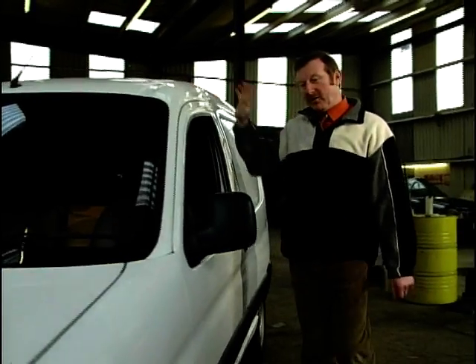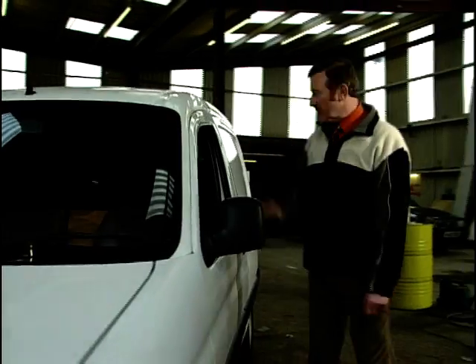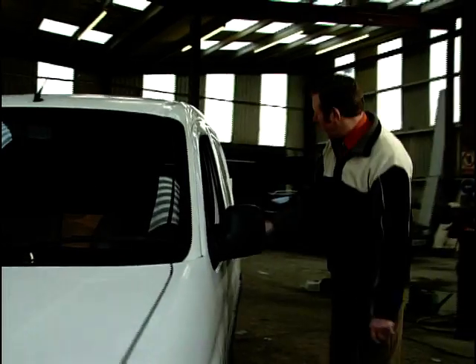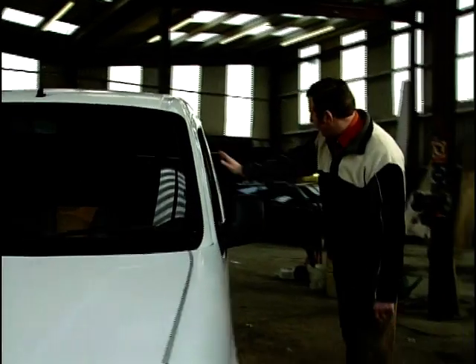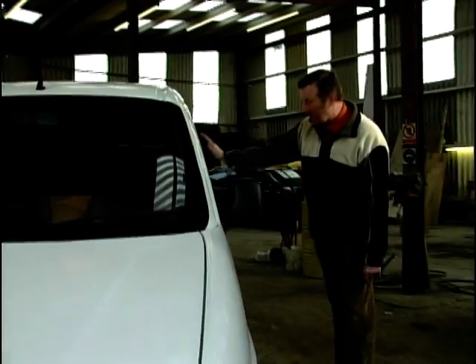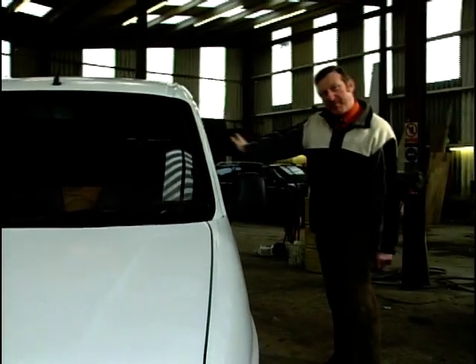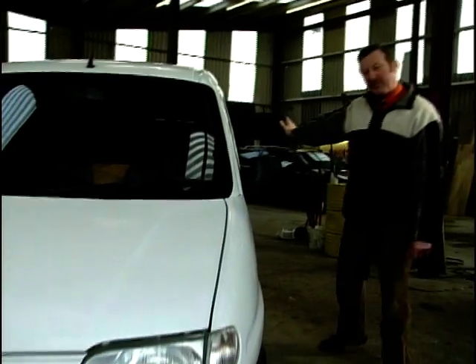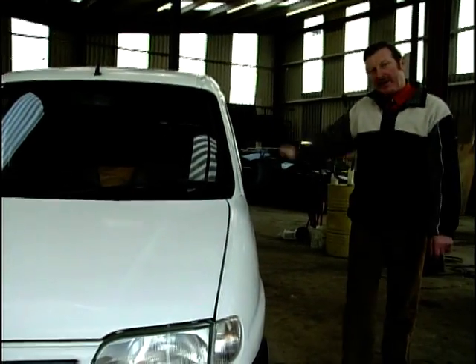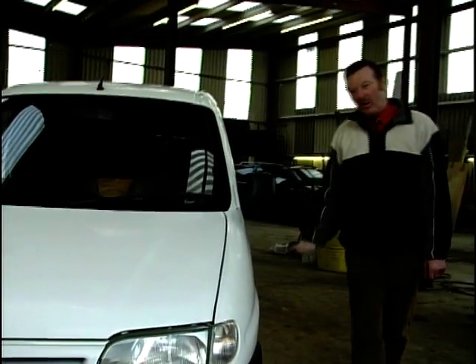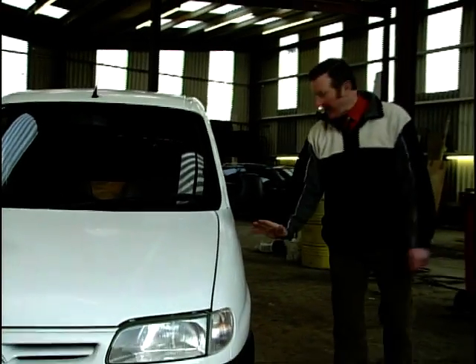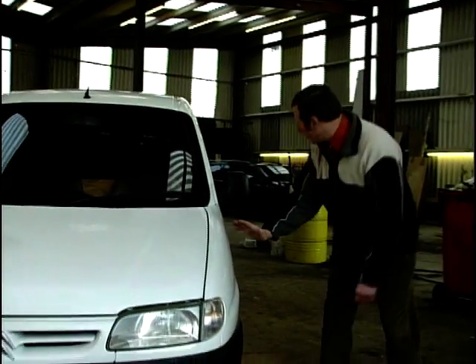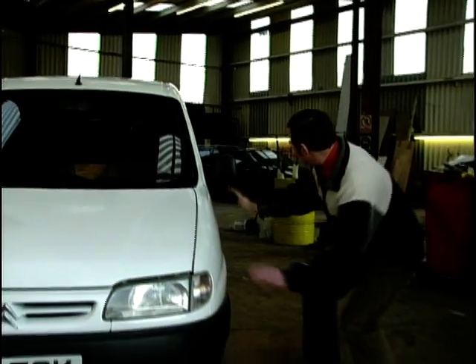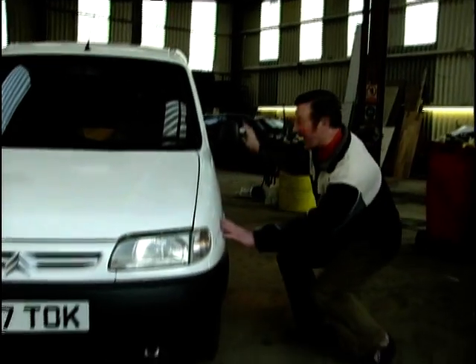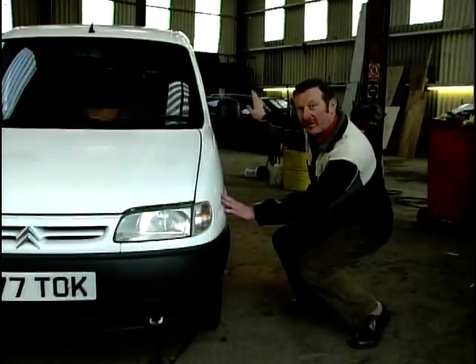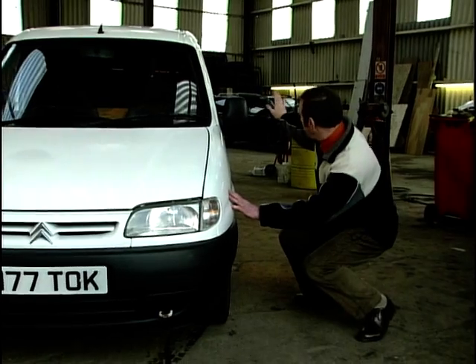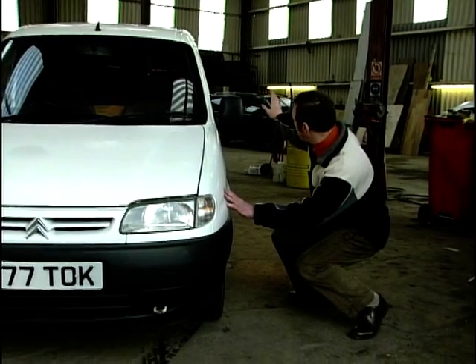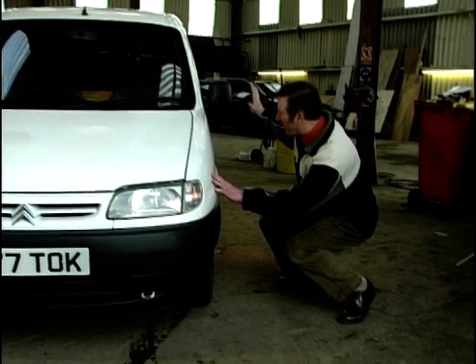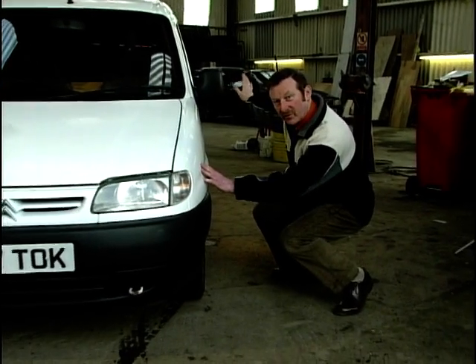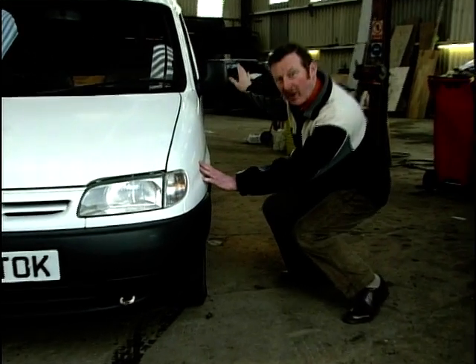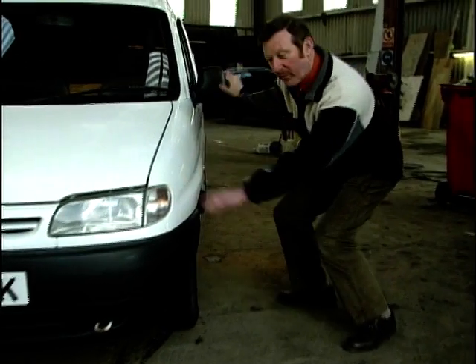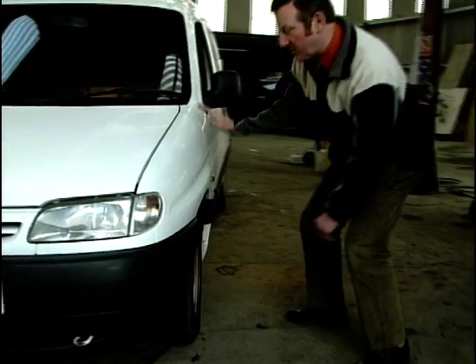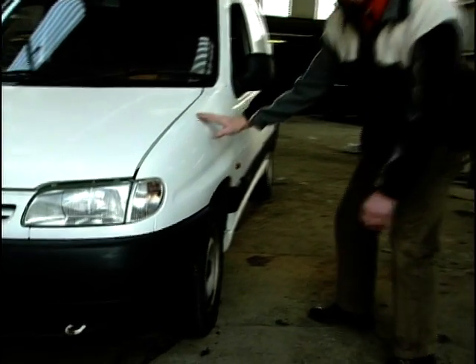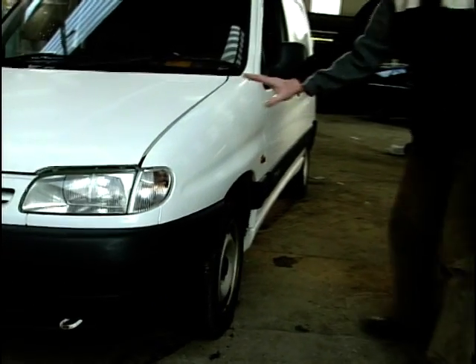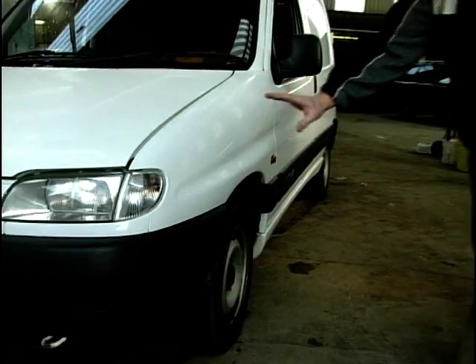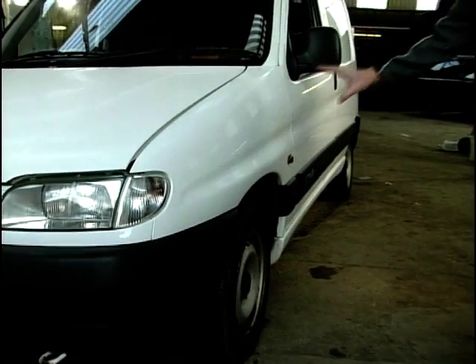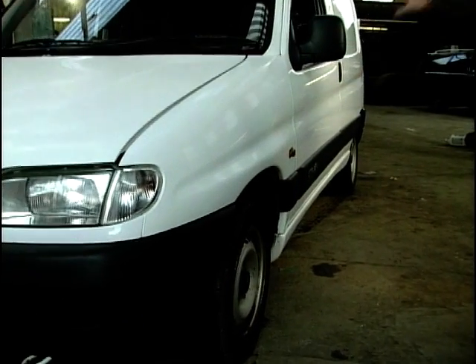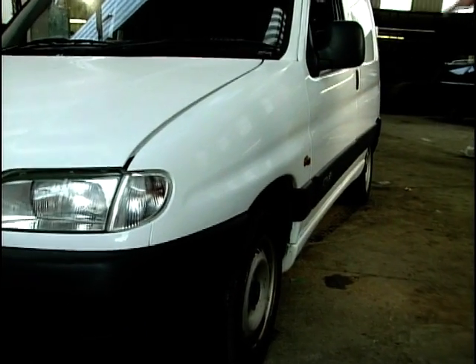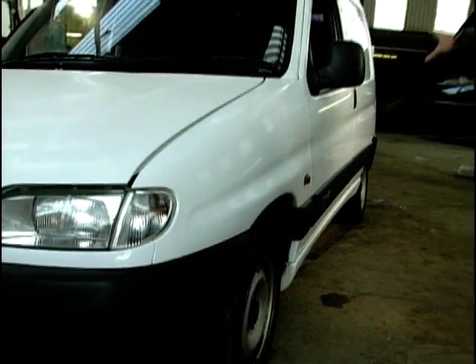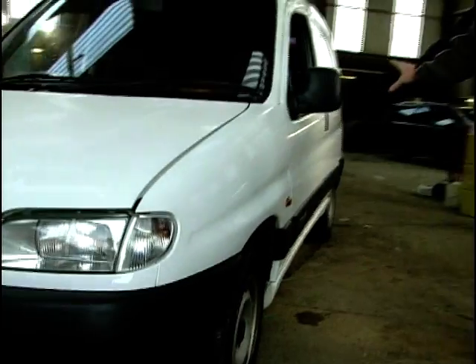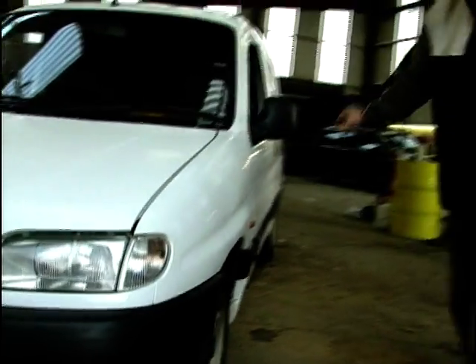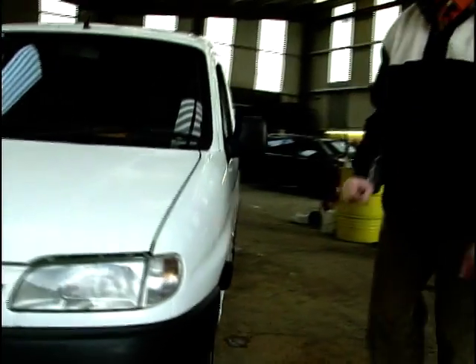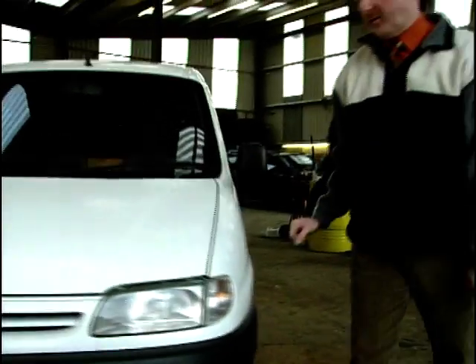The second thing: because we've got a dead flat panelled van, look down the side of that van. Make sure there's no ripples, no damage. They can take severe damage on those panels.